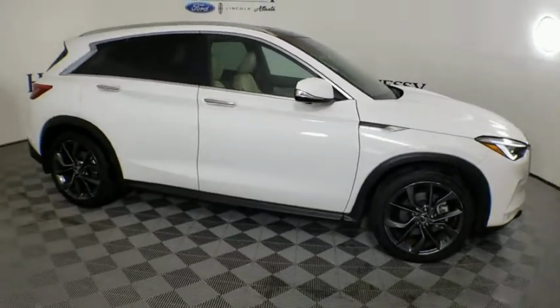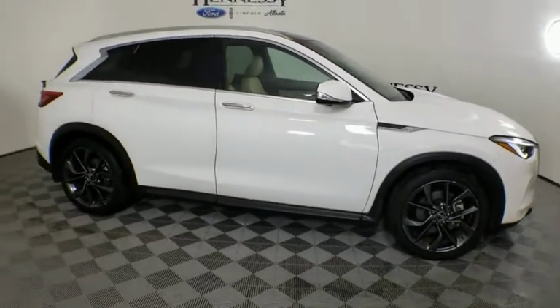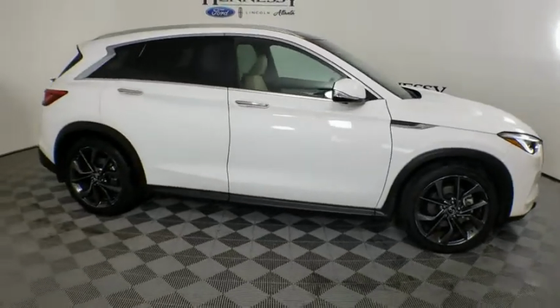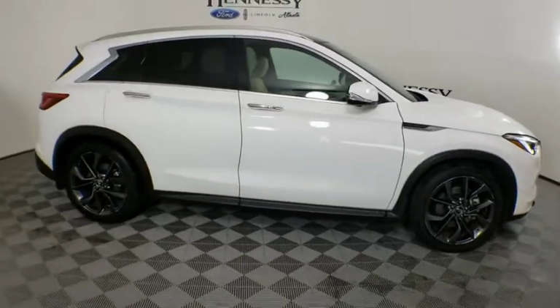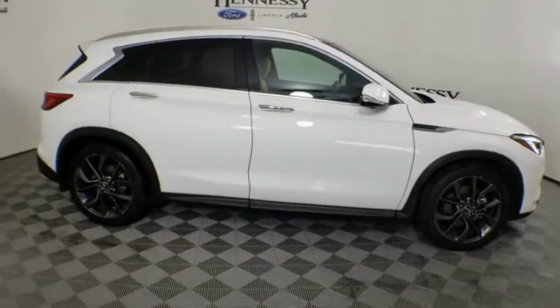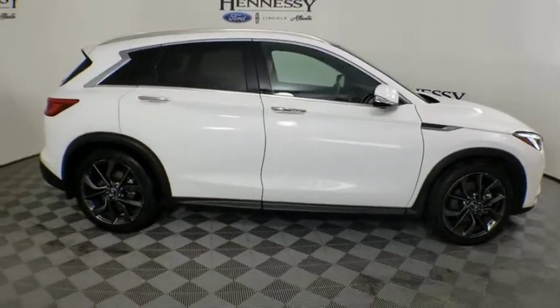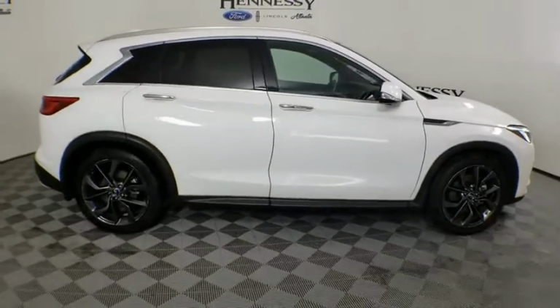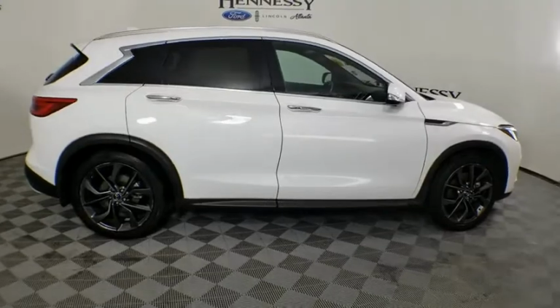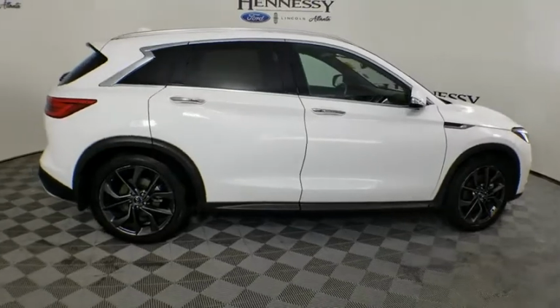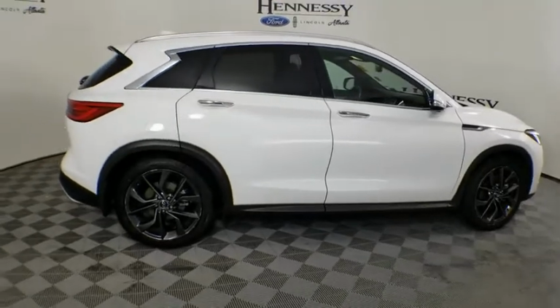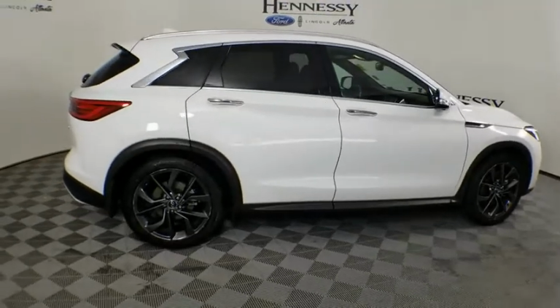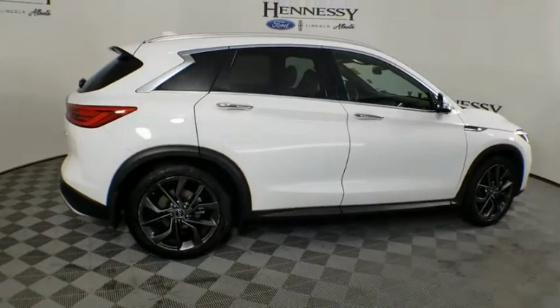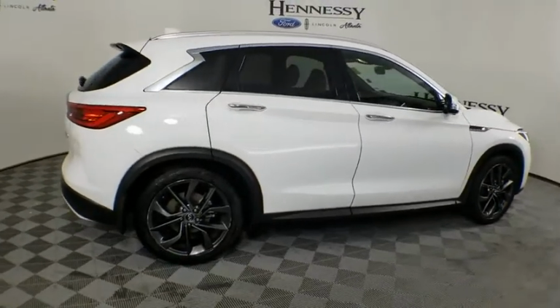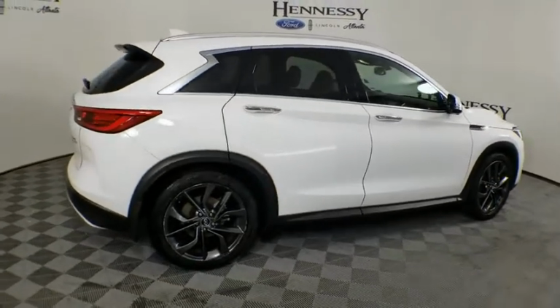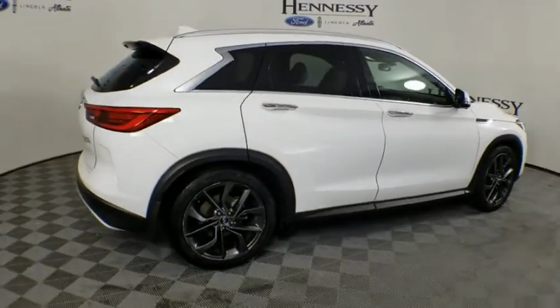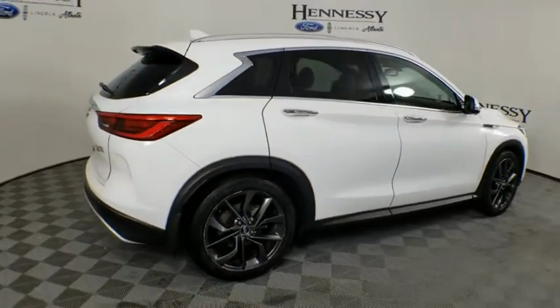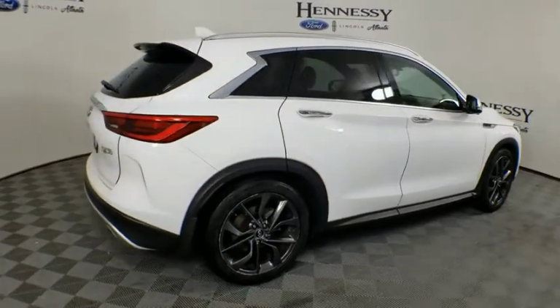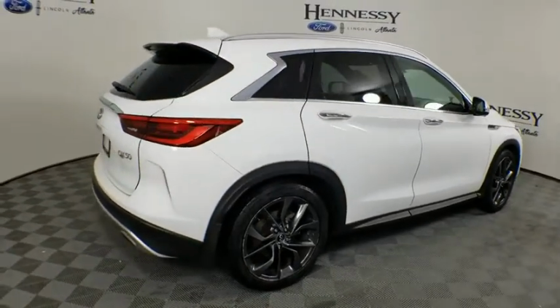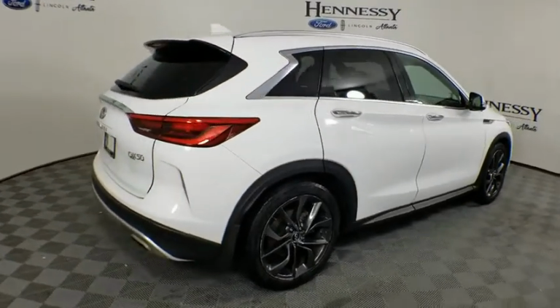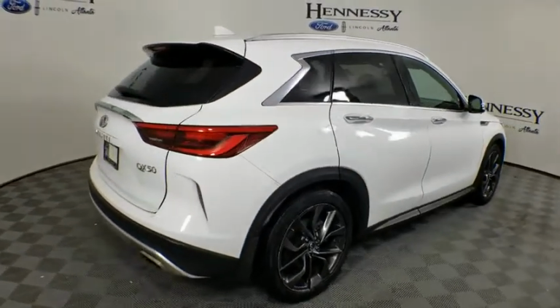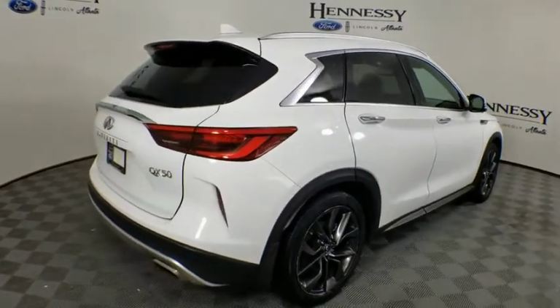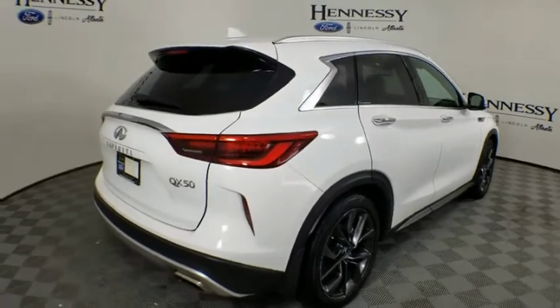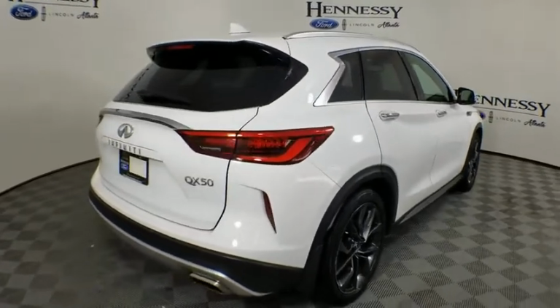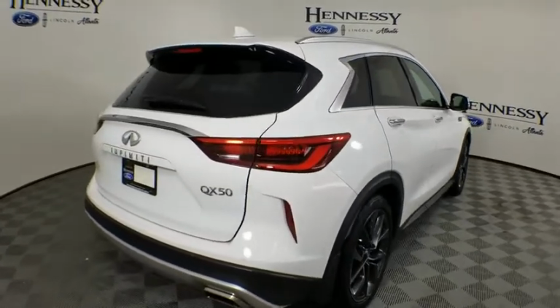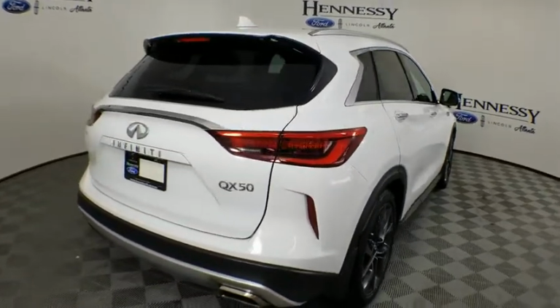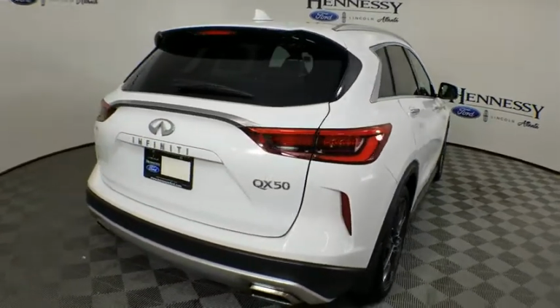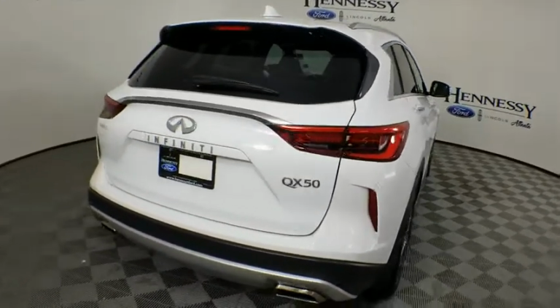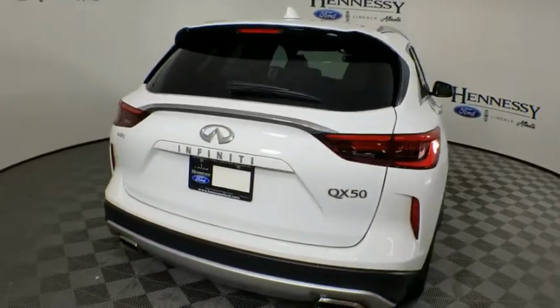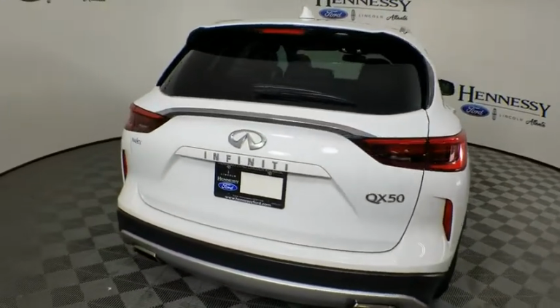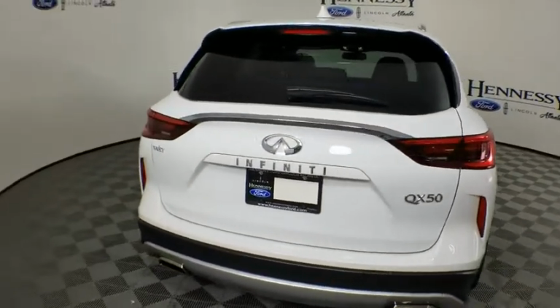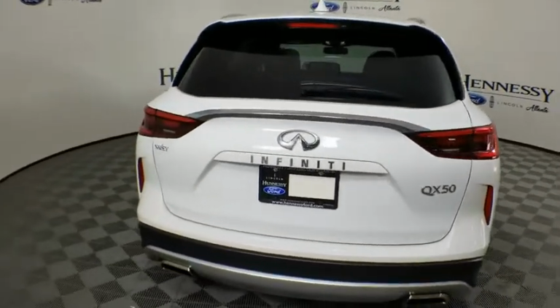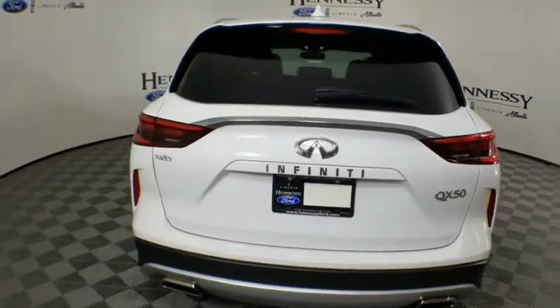The QX50 offers extremely high levels of safety and luxury, all with a sleek new design. This vehicle has less than 15,000 miles. Here are some of this vehicle's great options.